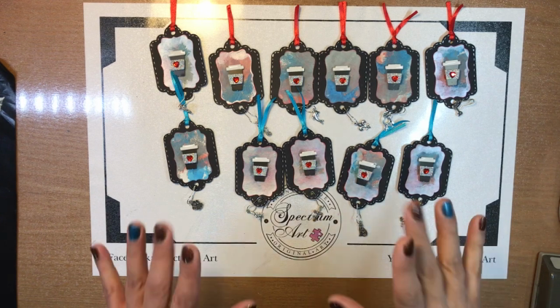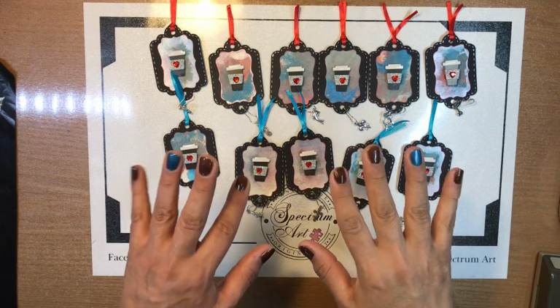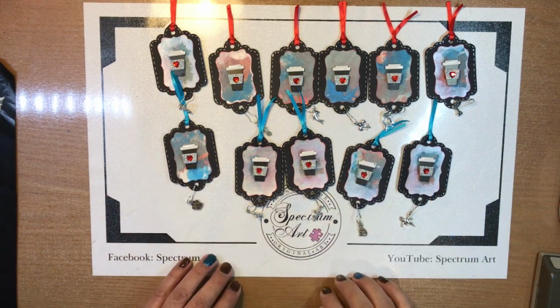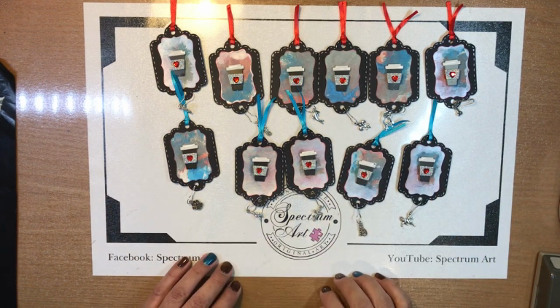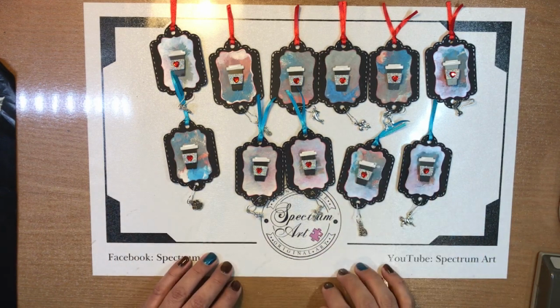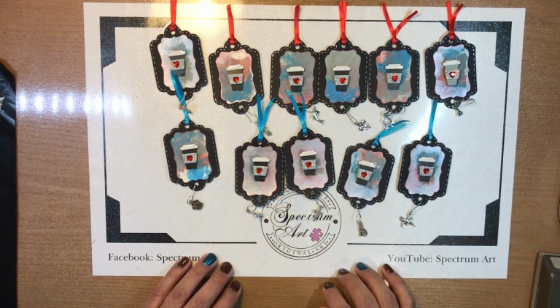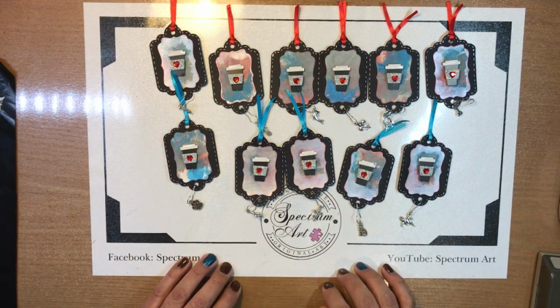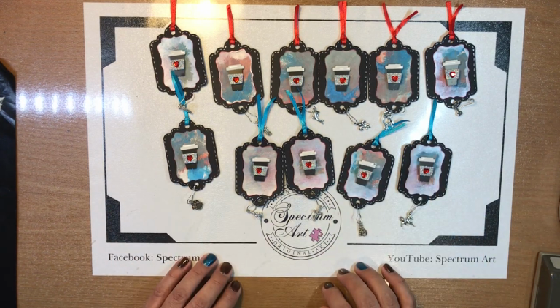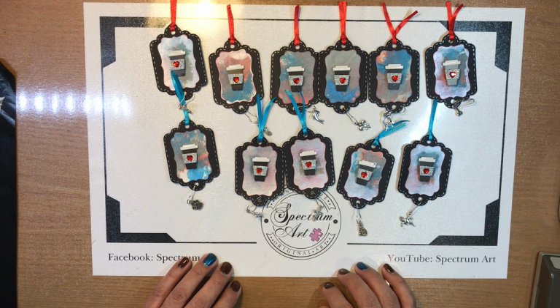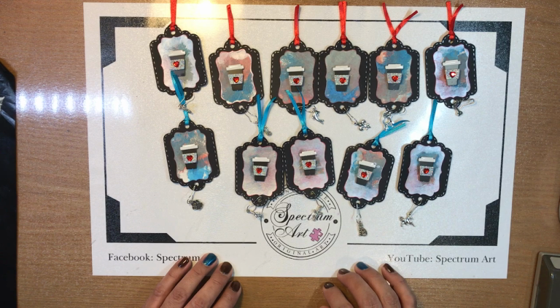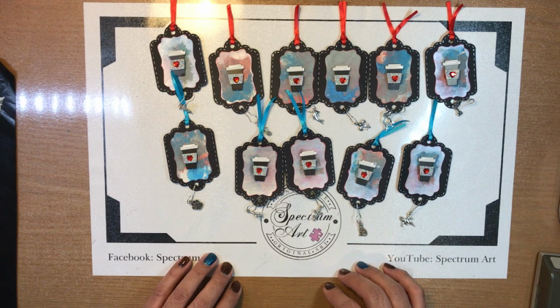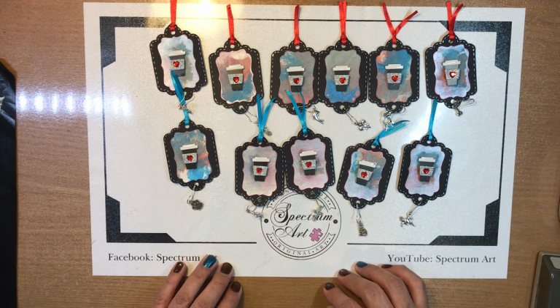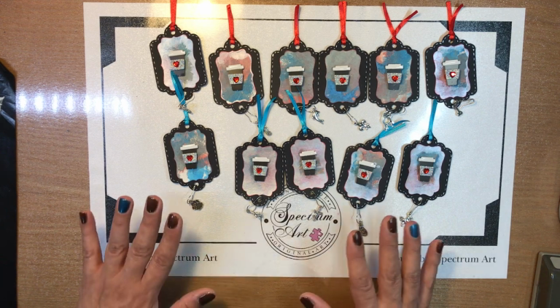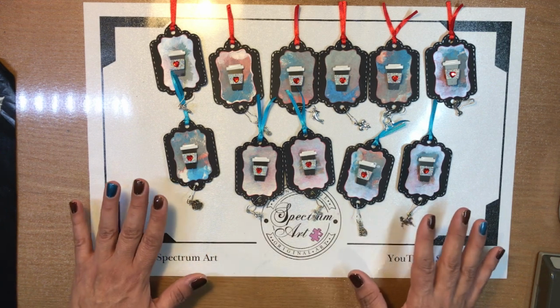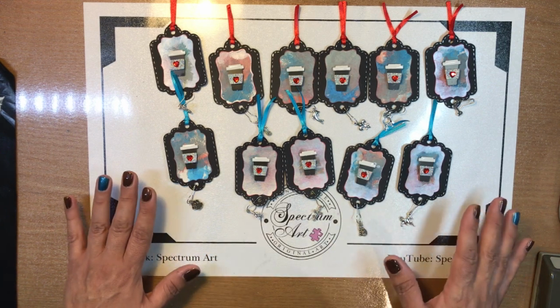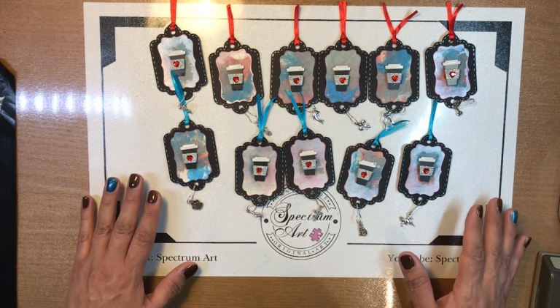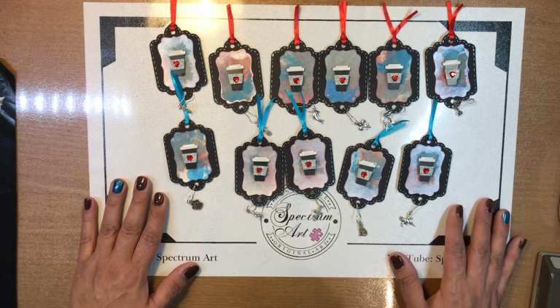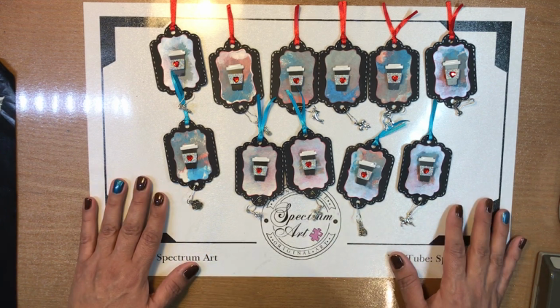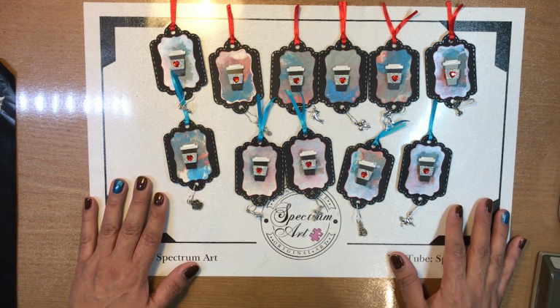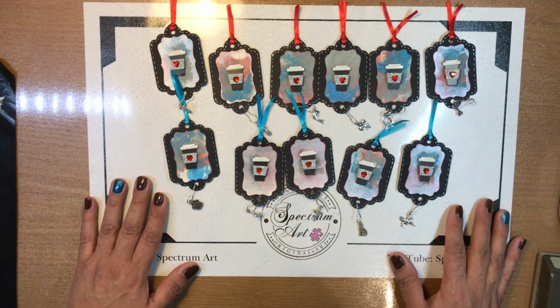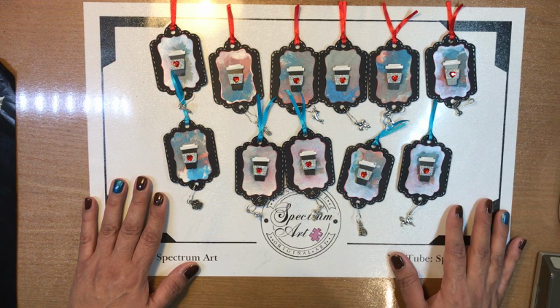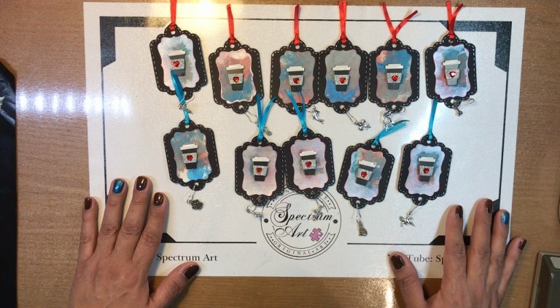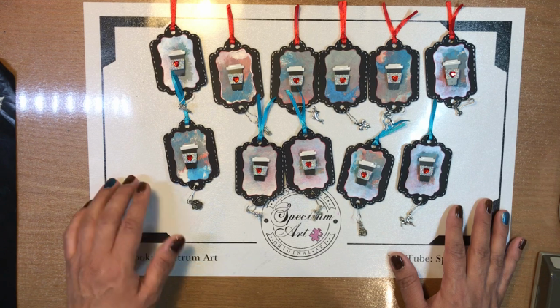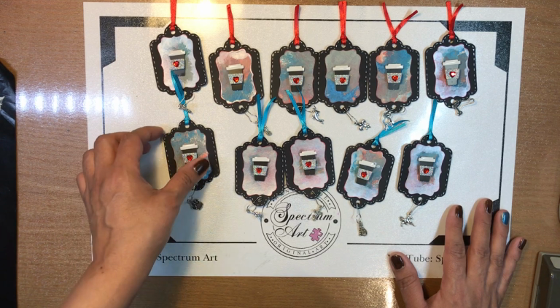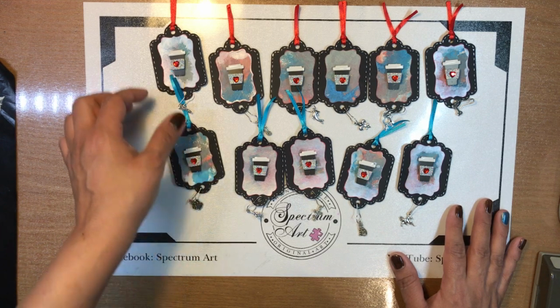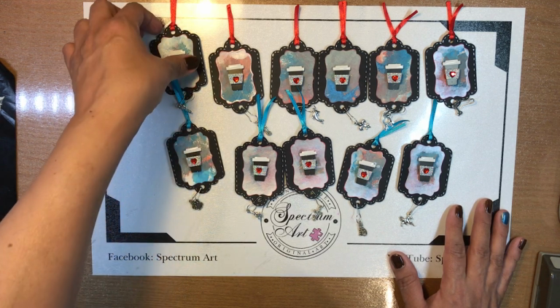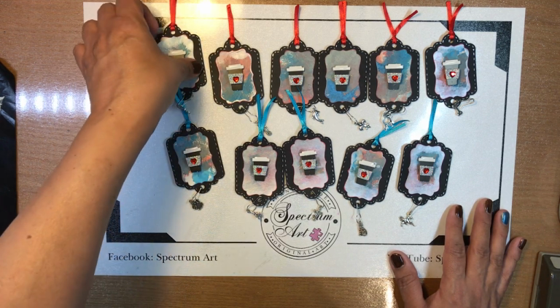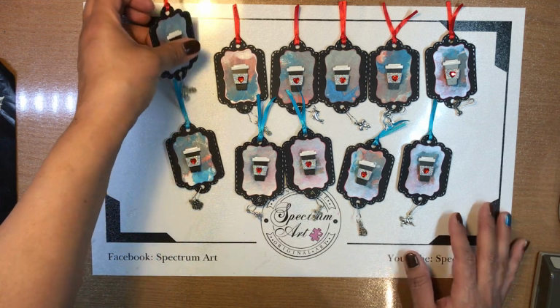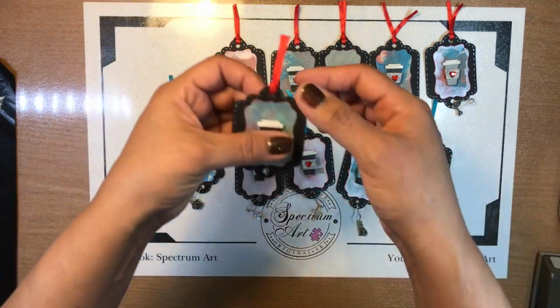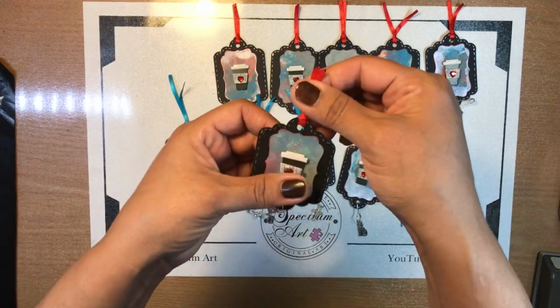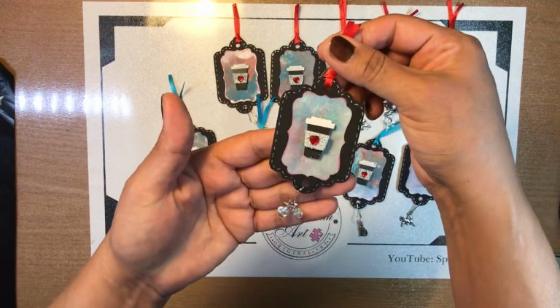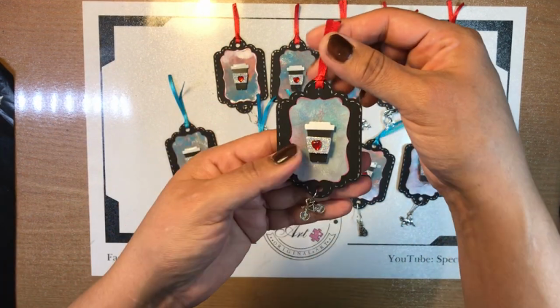Hello everyone, it's Maddie and Madison with Spectrum Art. Madison wanted to share with you these lovely embellishments that she has made — they are really, really cute. Let me do a close-up first and then we're going to explain what they are.